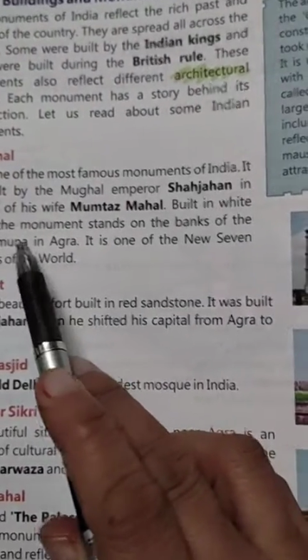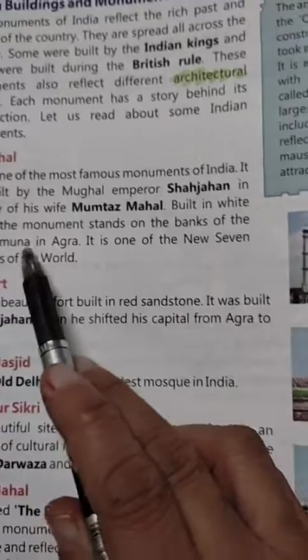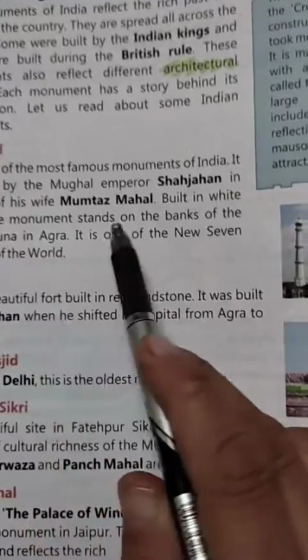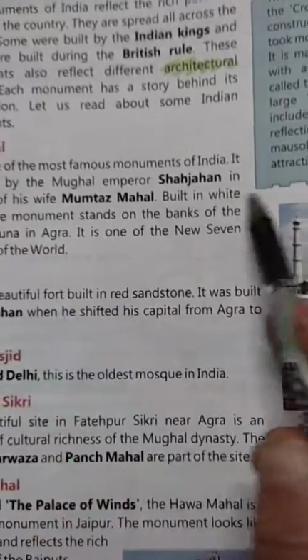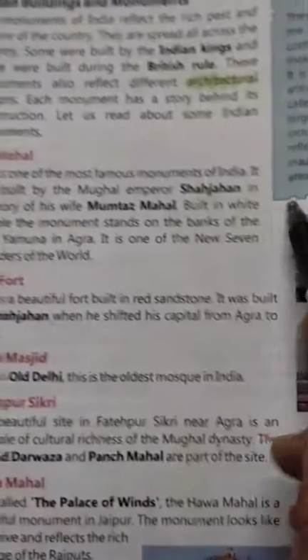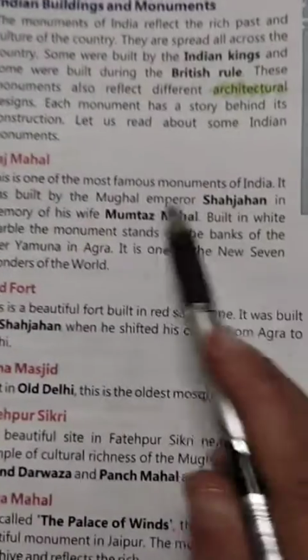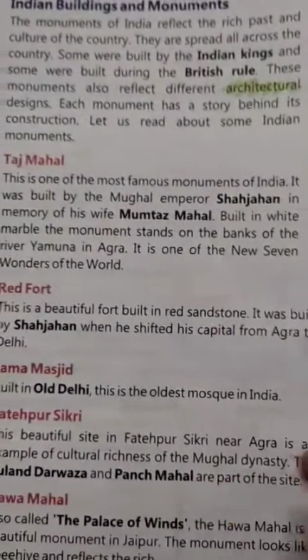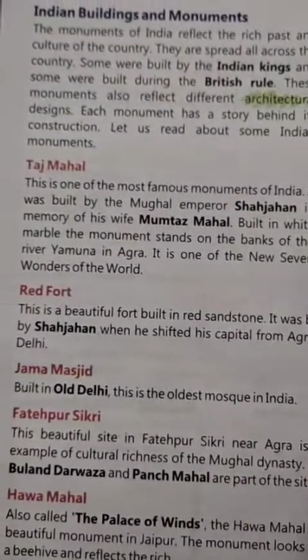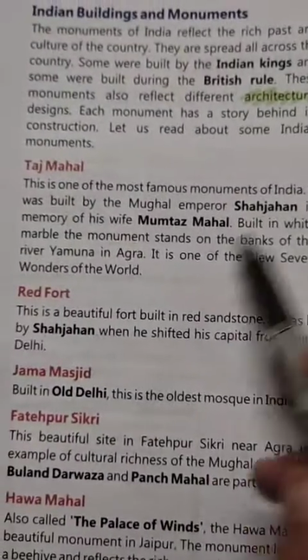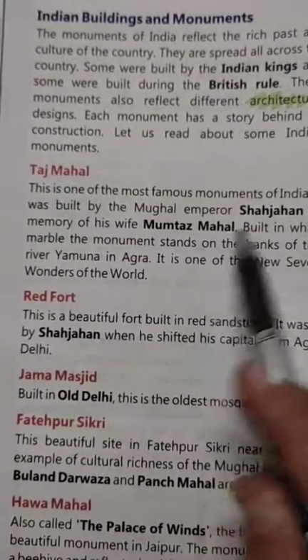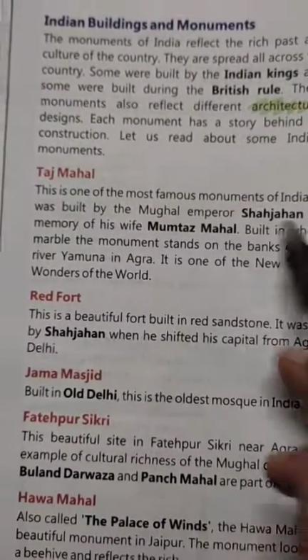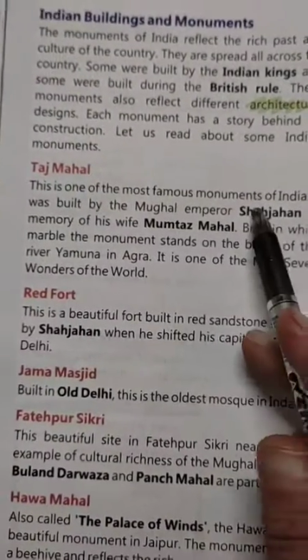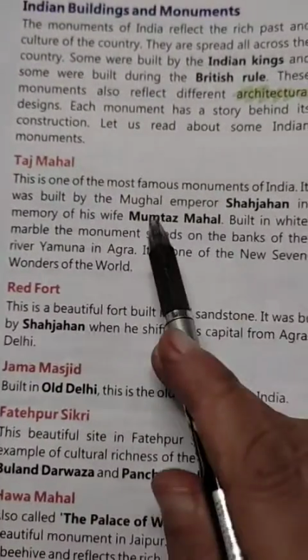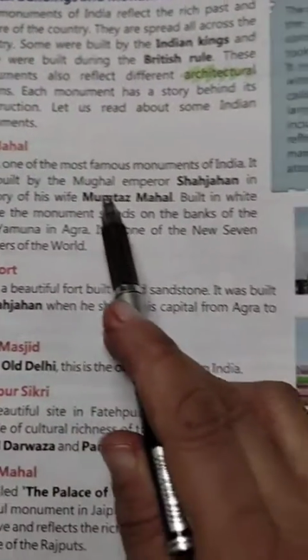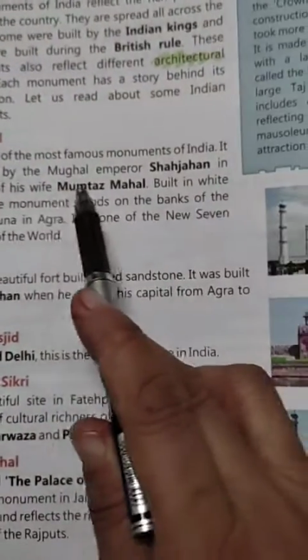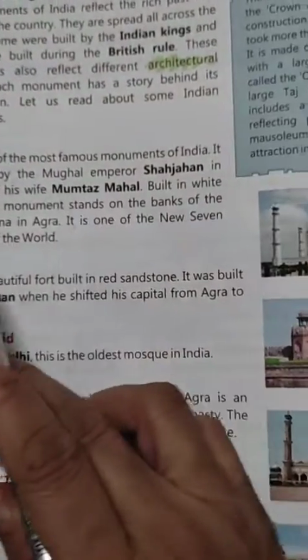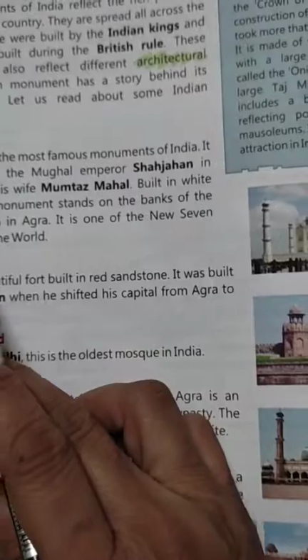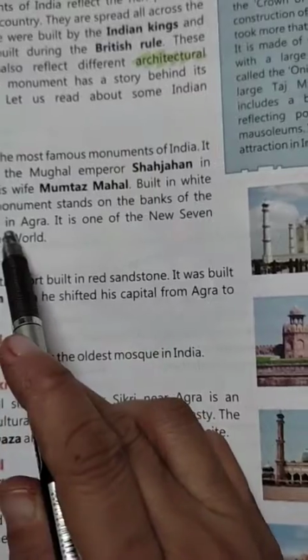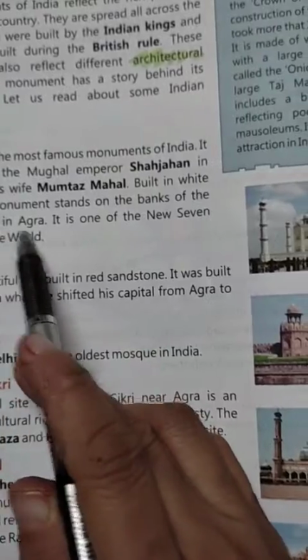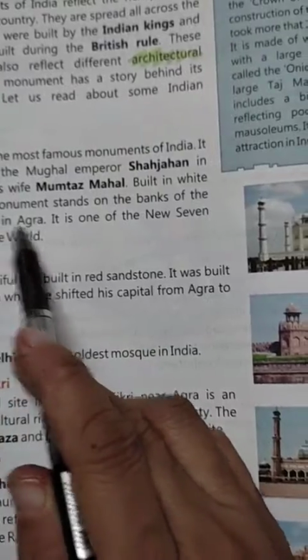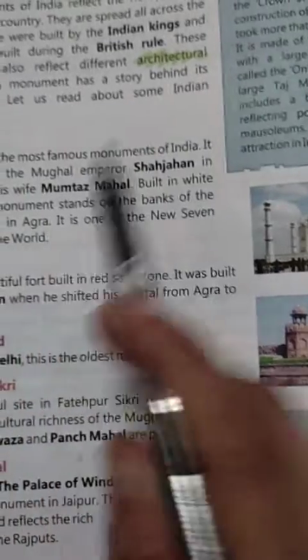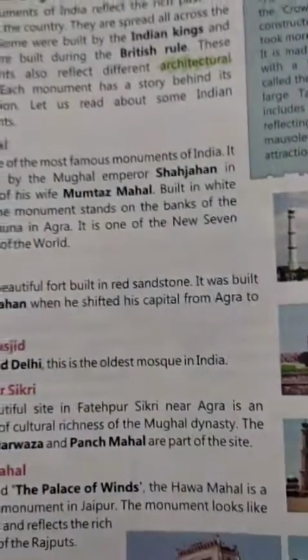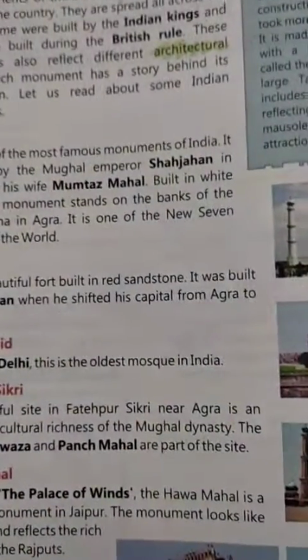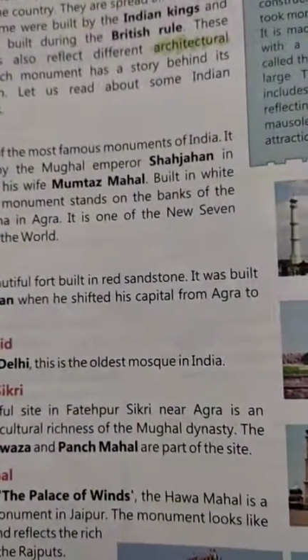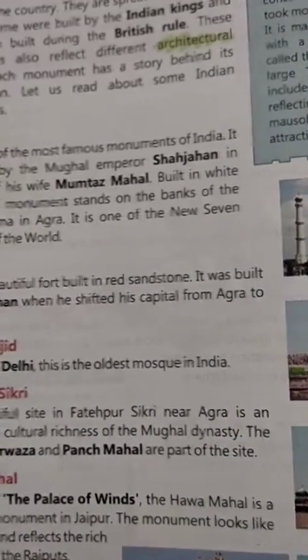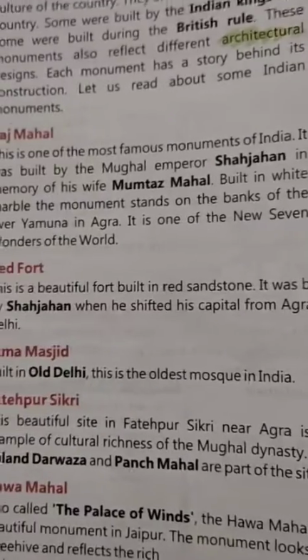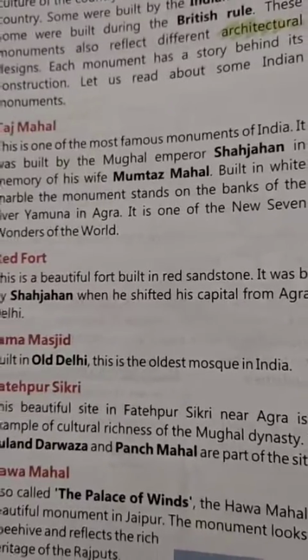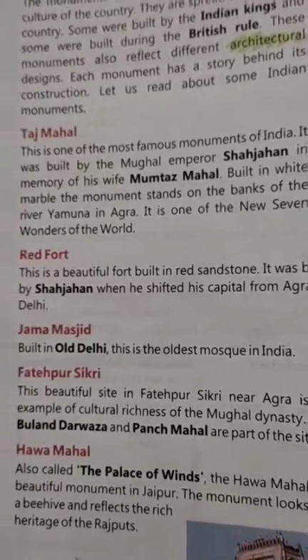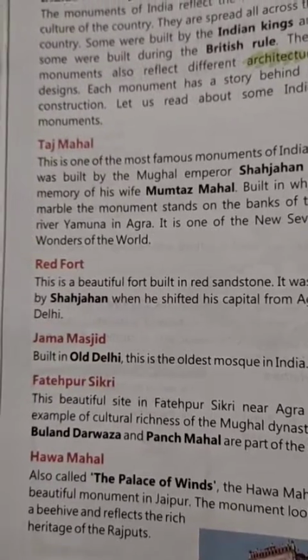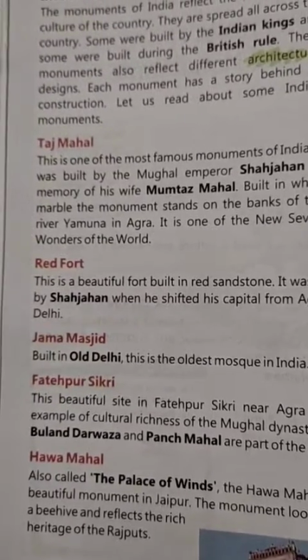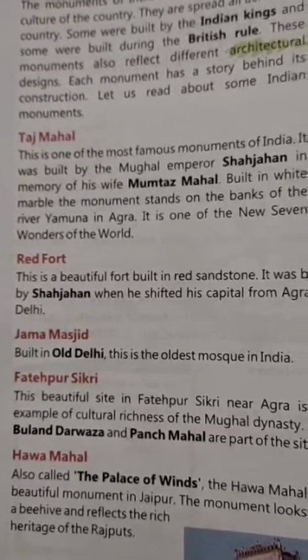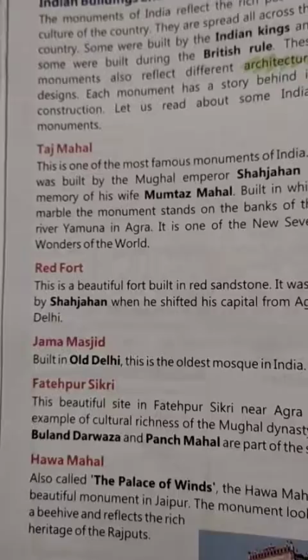These main points you have to remember about this building: Shah Jahan, Mumtaz Mahal, river Yamuna, Agra — these four things you have to remember about this building.